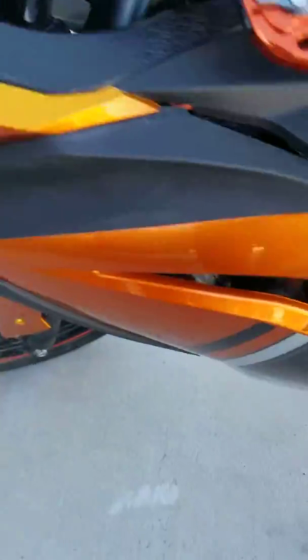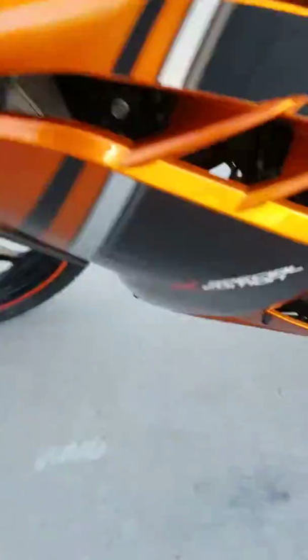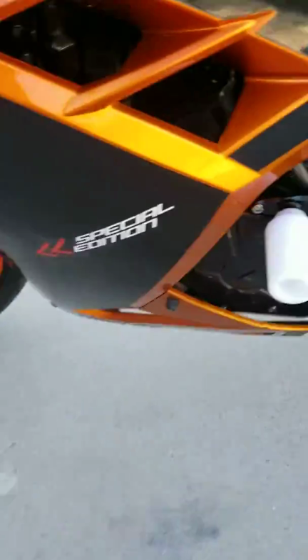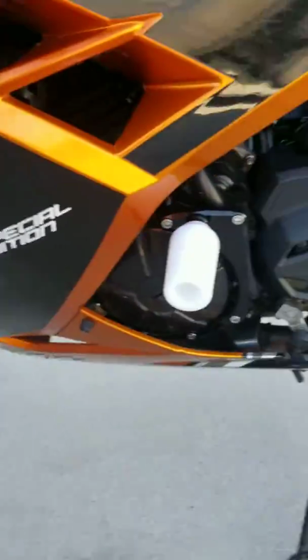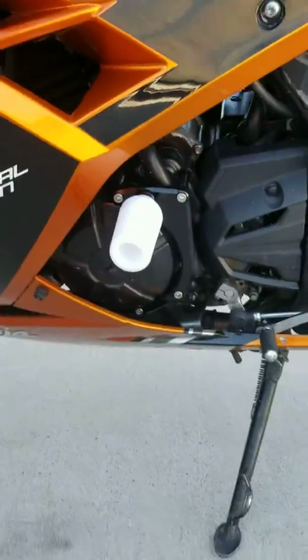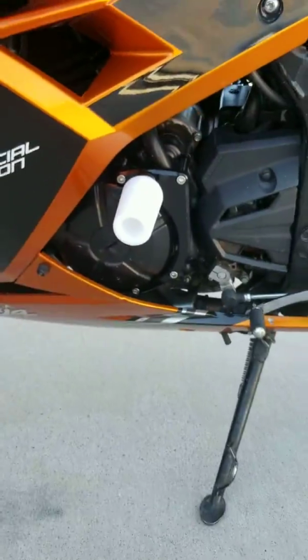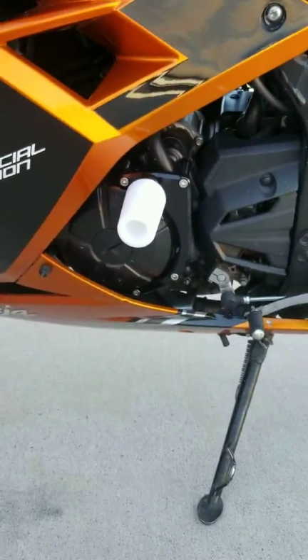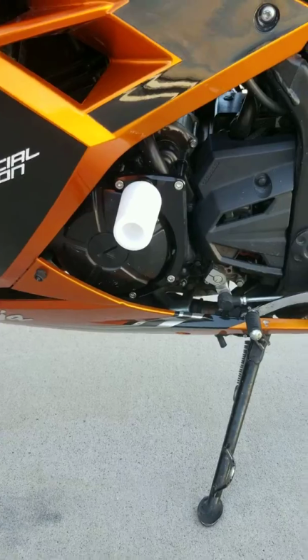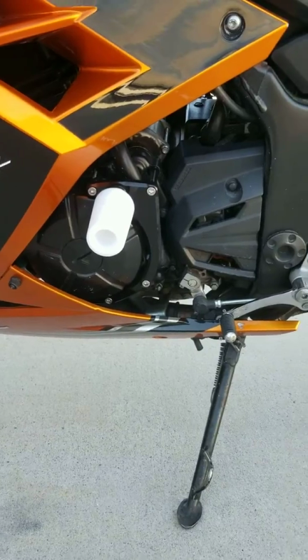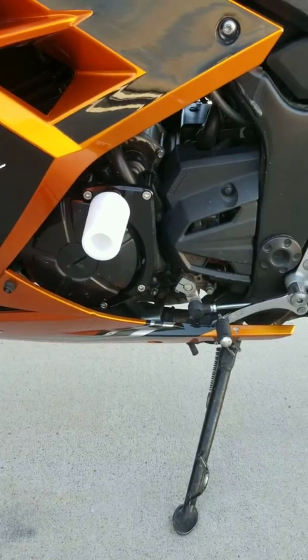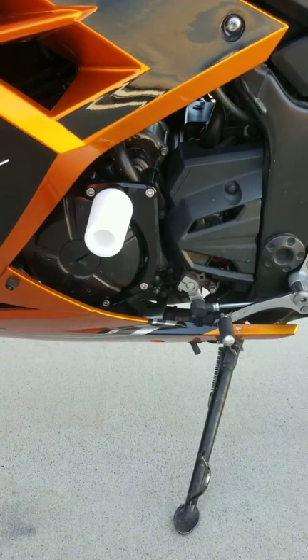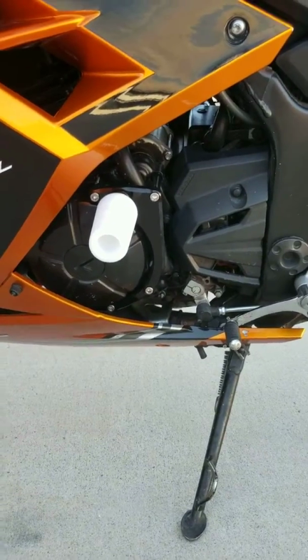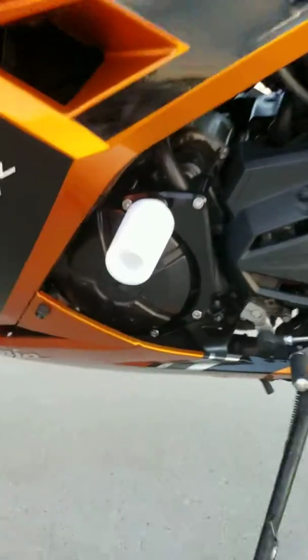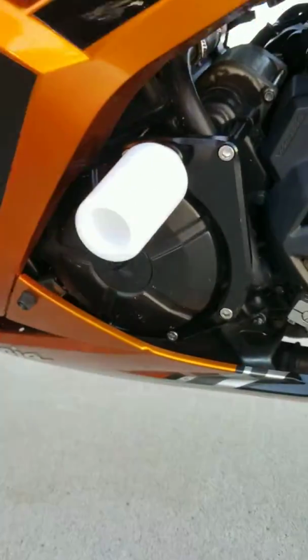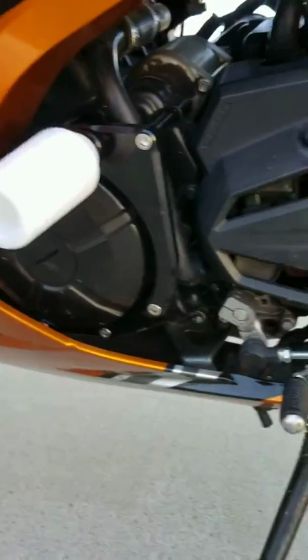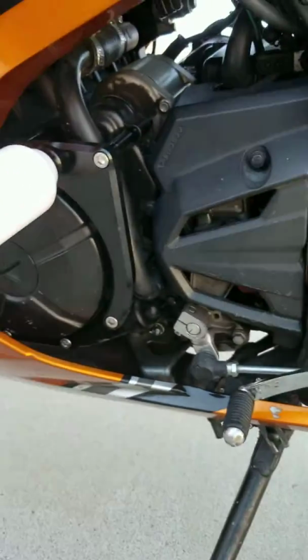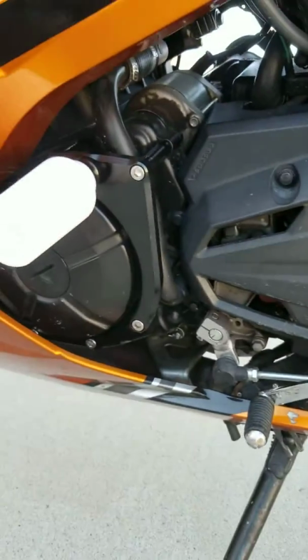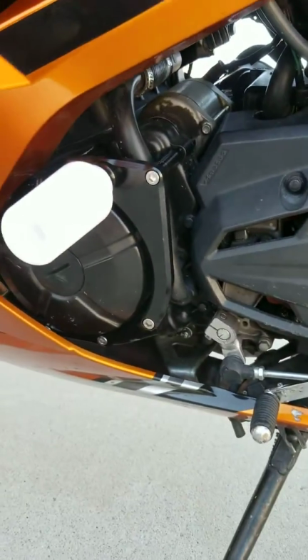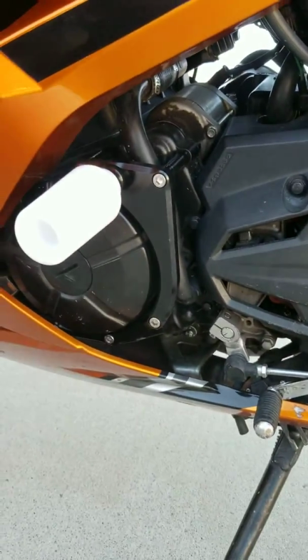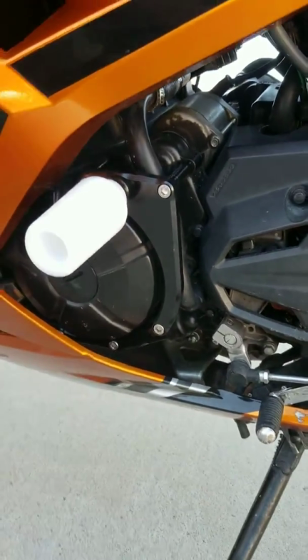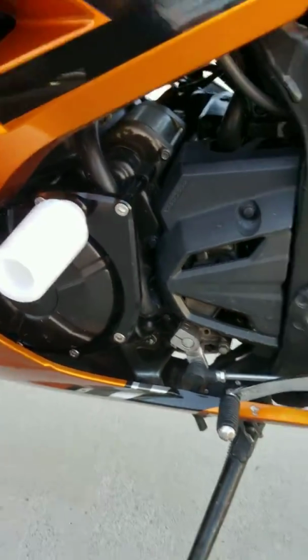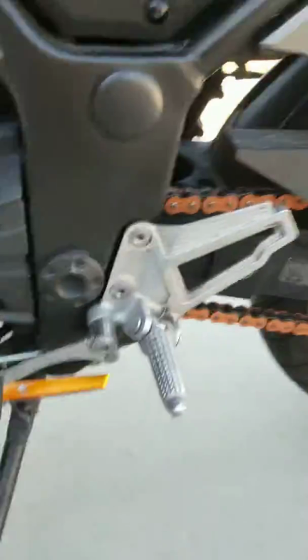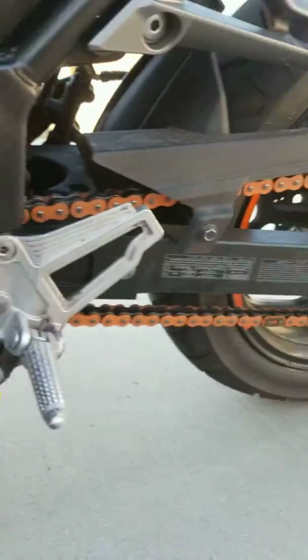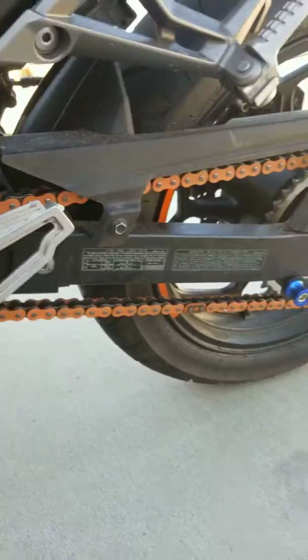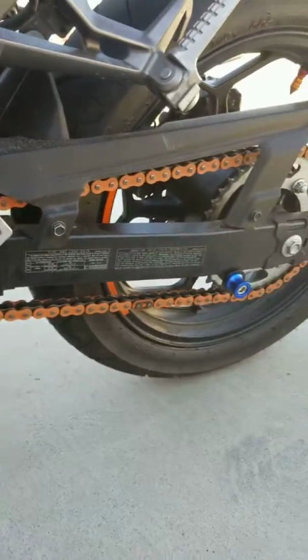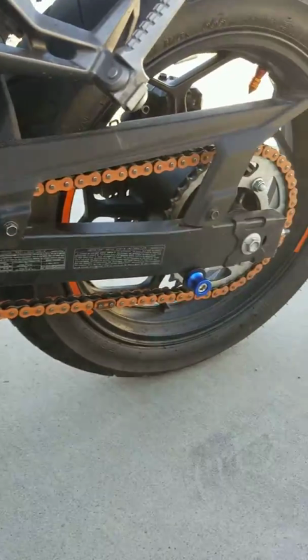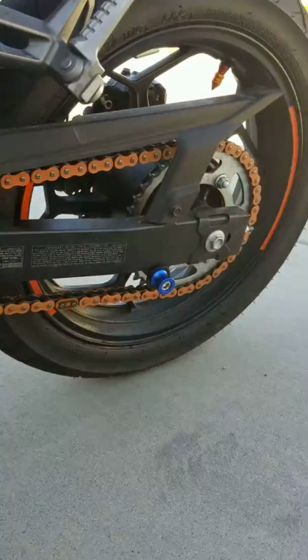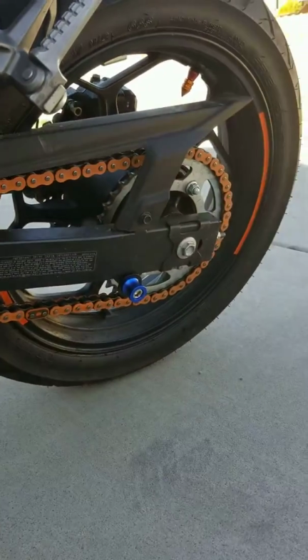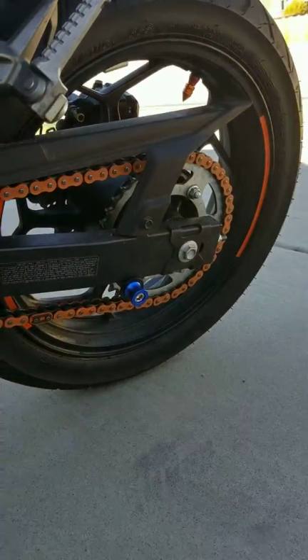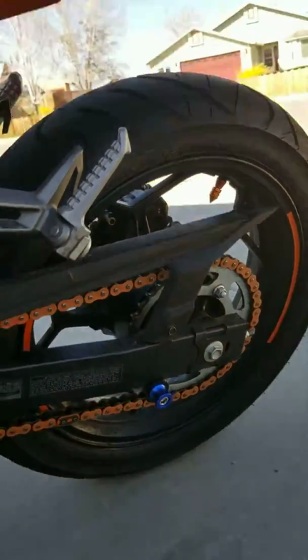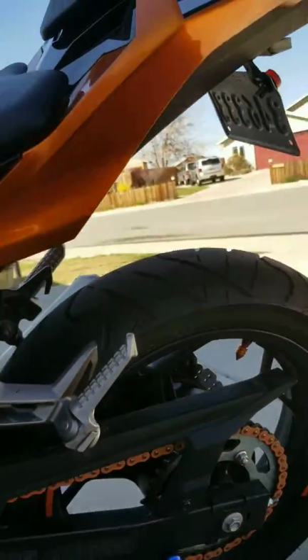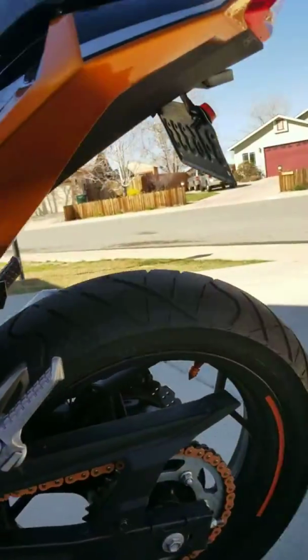I've got crankcase sliders on both sides to protect the crankcase in the event I go down. New chain. New spools. Fender eliminator.